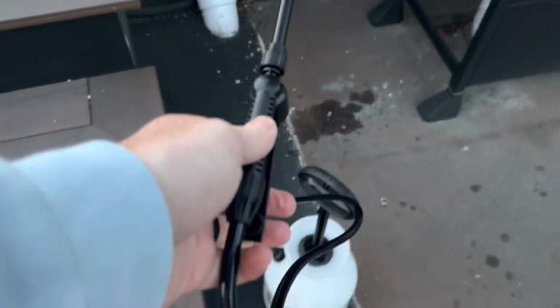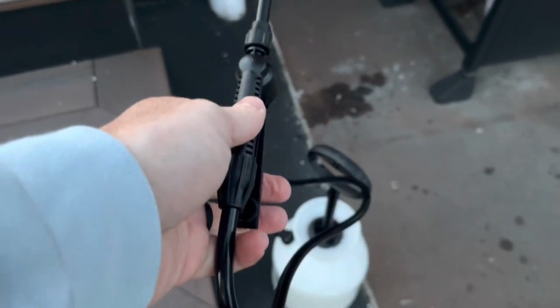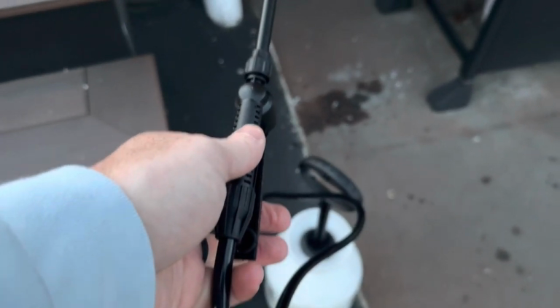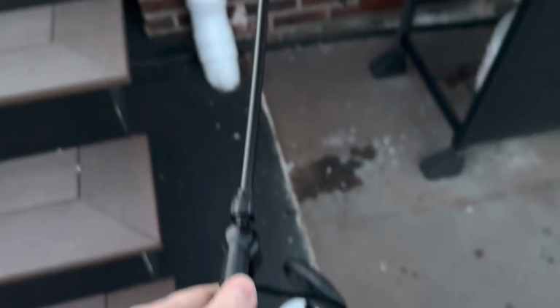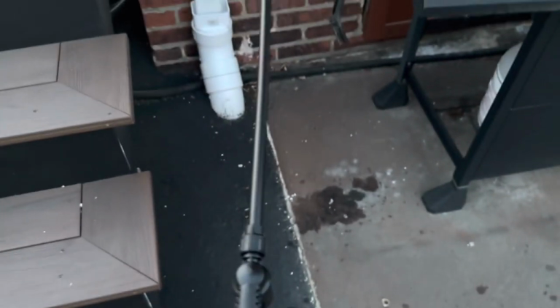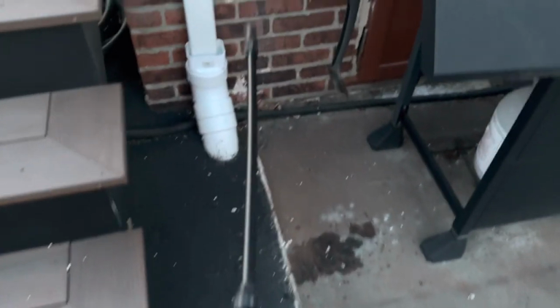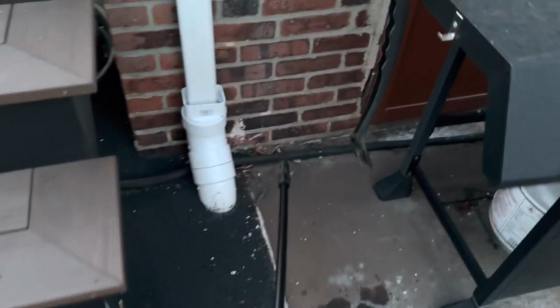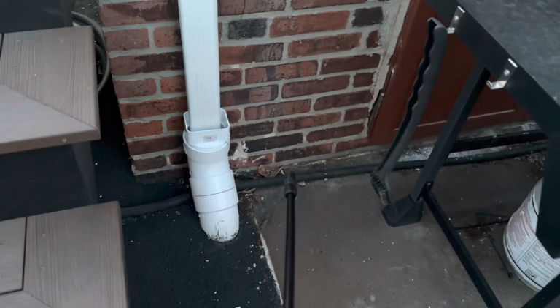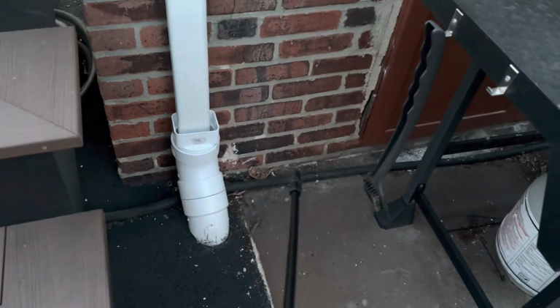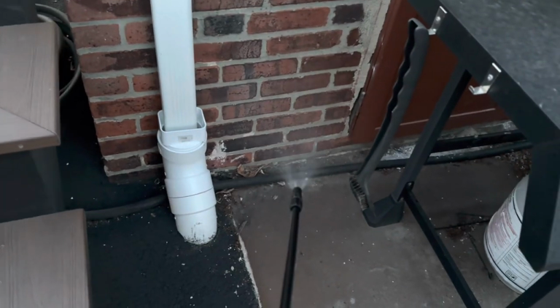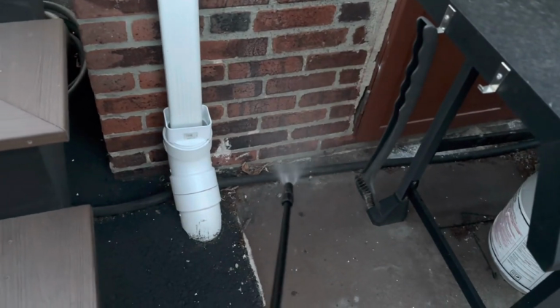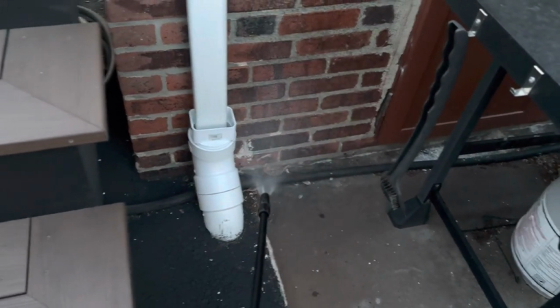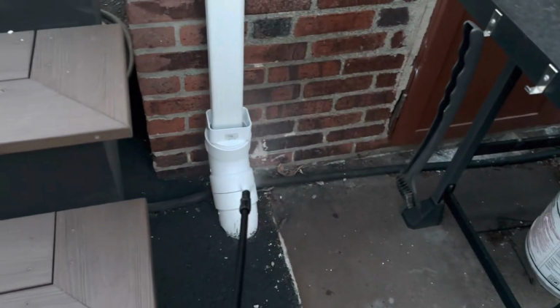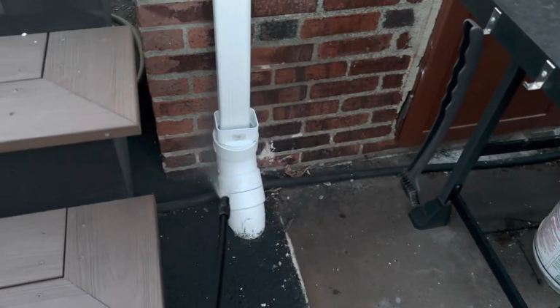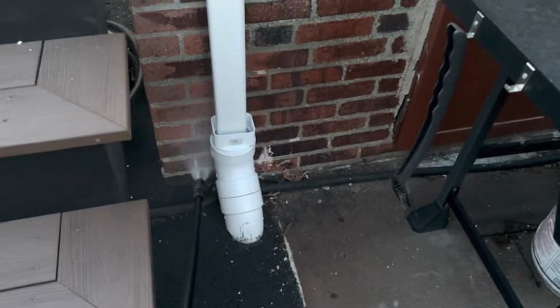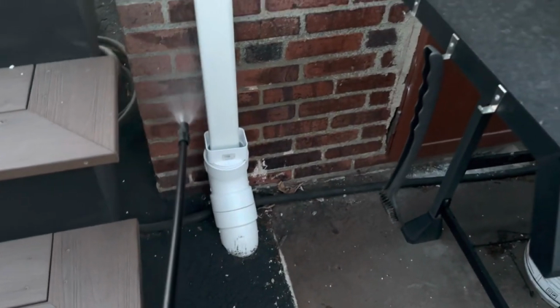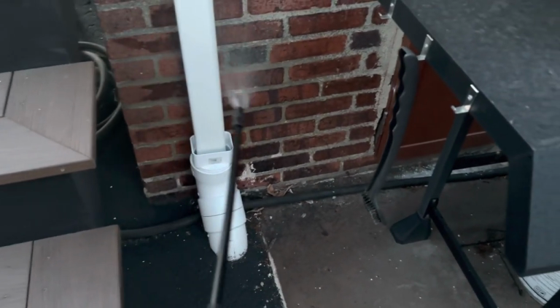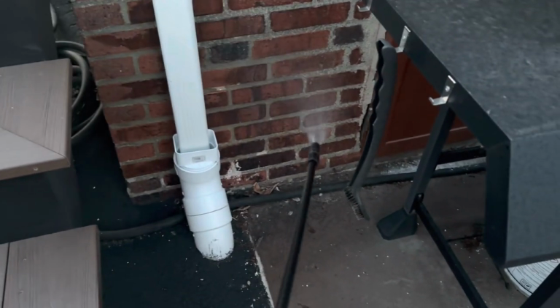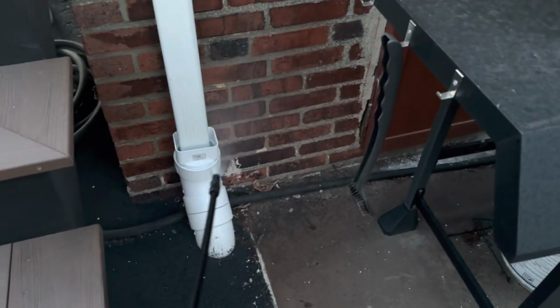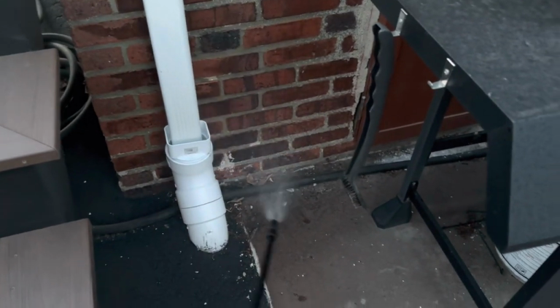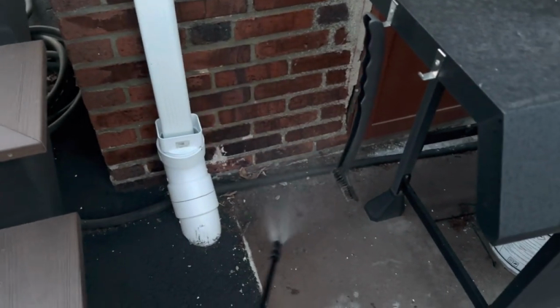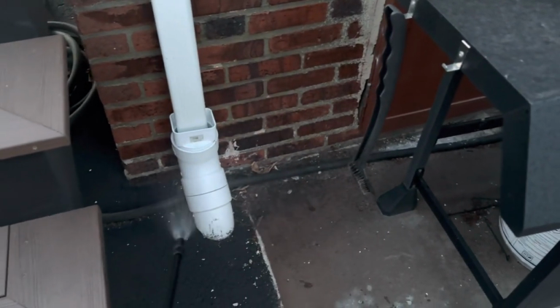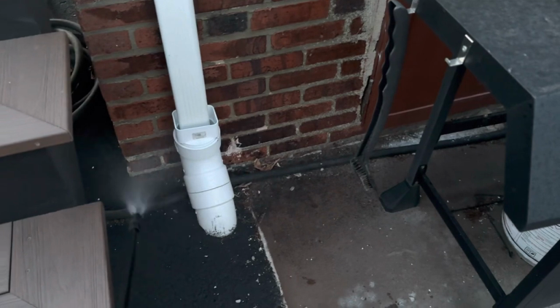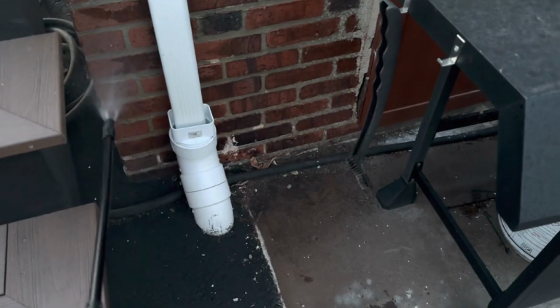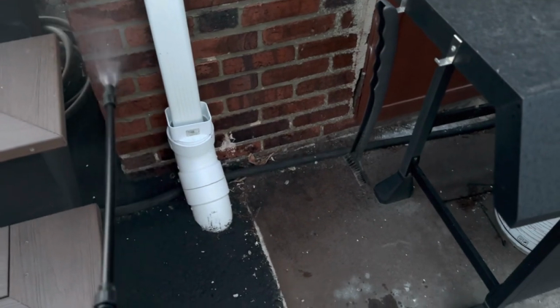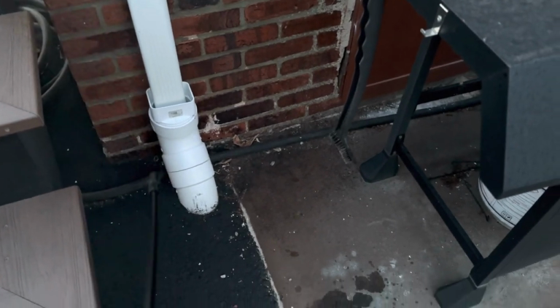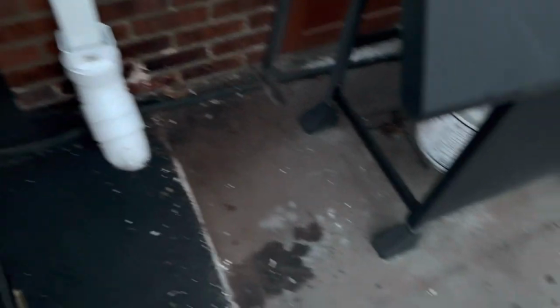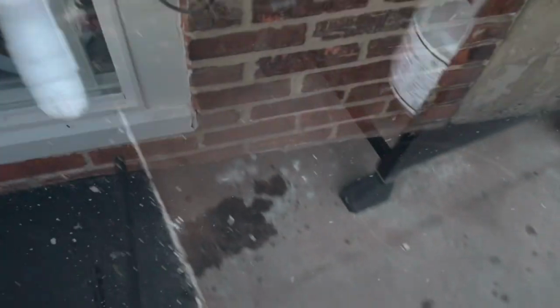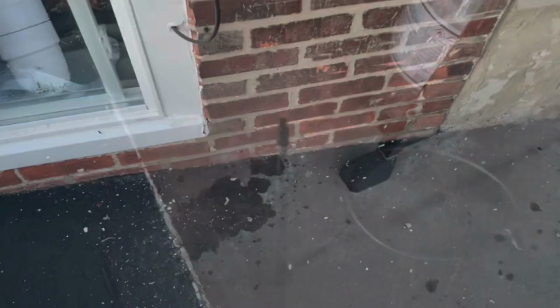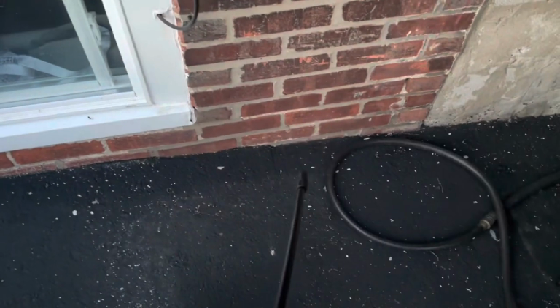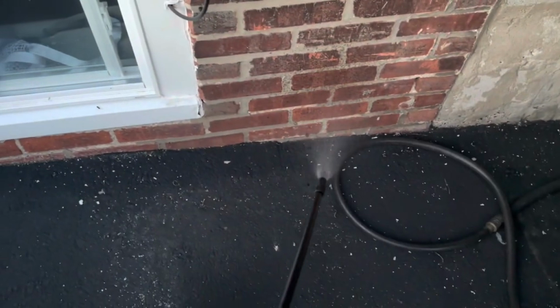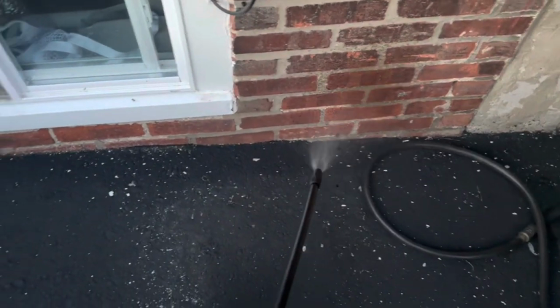If you want to elevate your lawn care game and have a blast doing it, then the Chapman 20,000 Garden Sprayer is the way to go. Trust me, your lawn will thank you, and your neighbors will envy you.